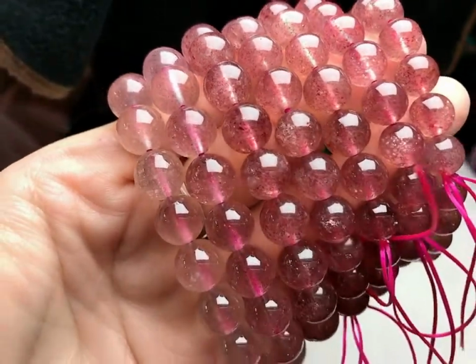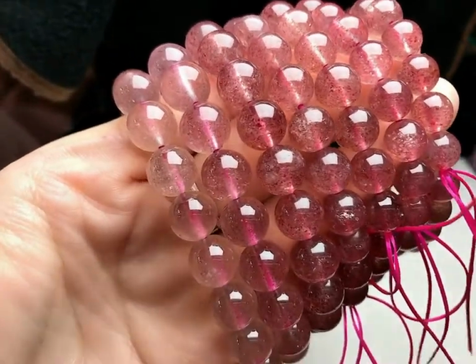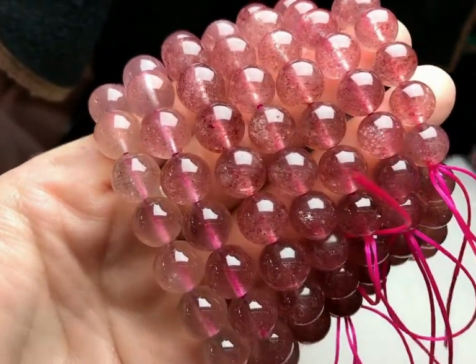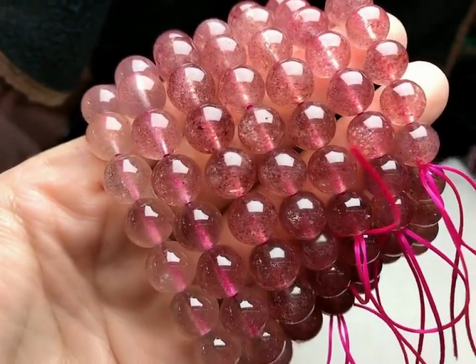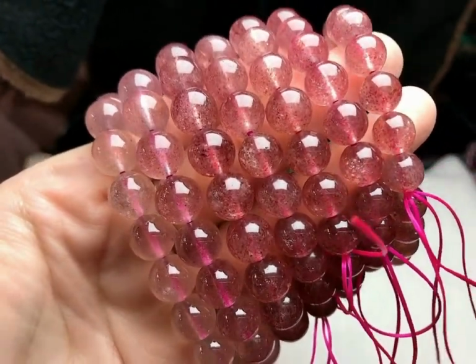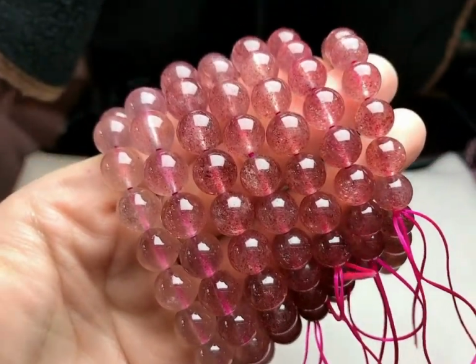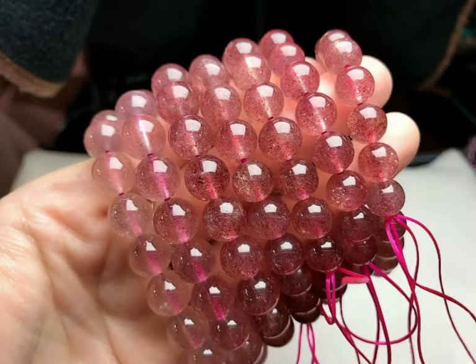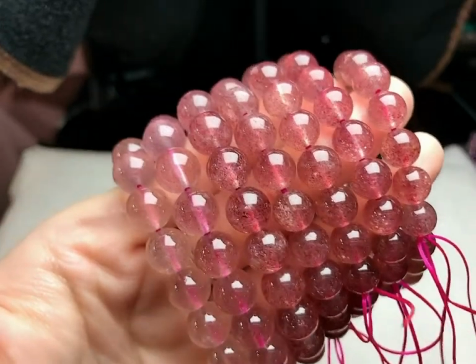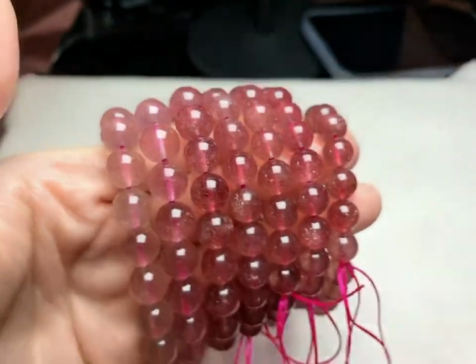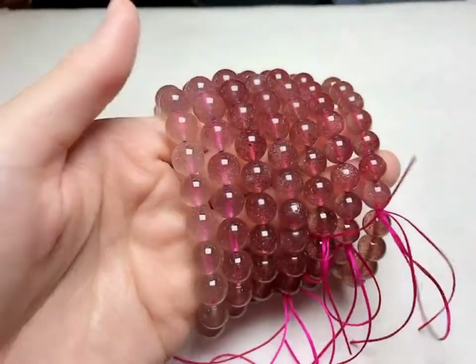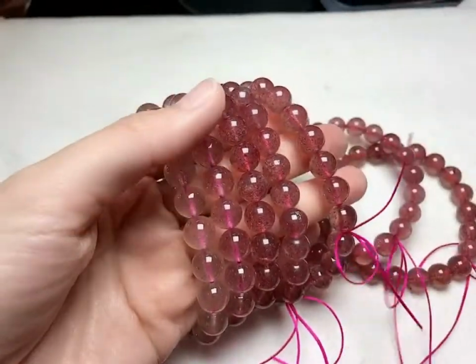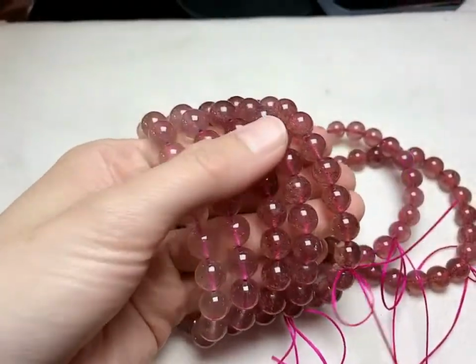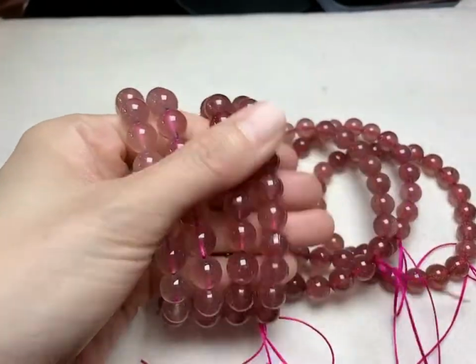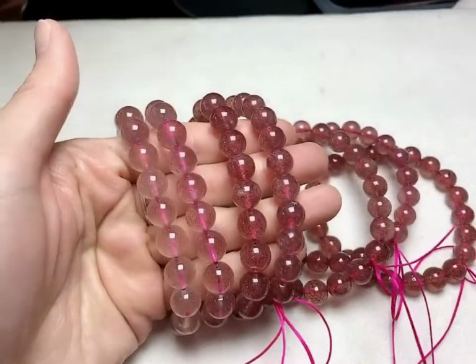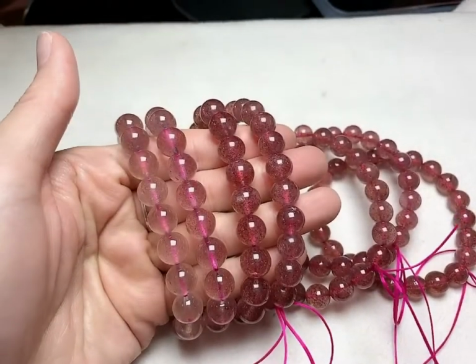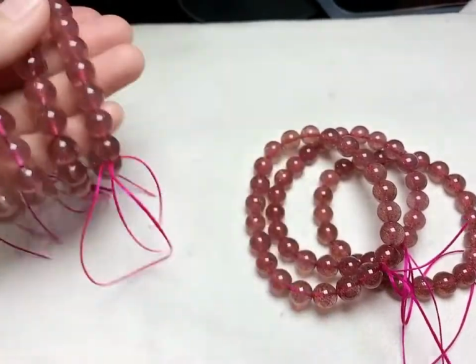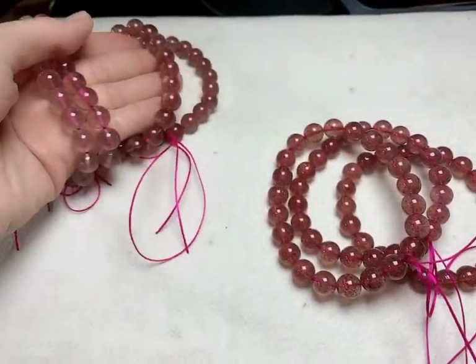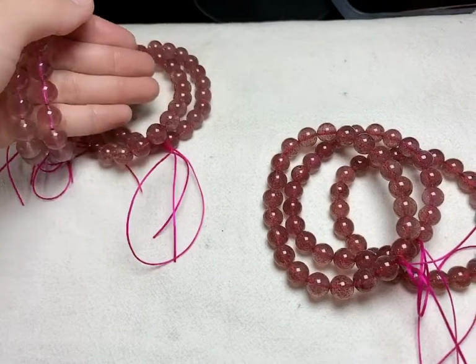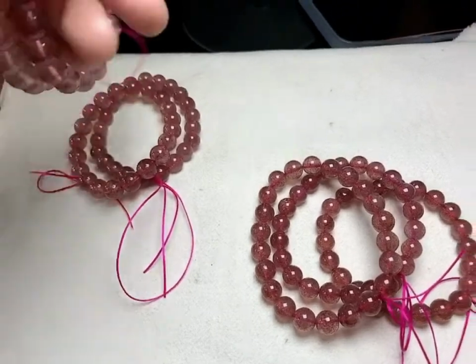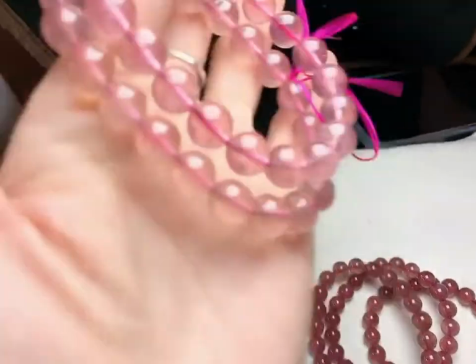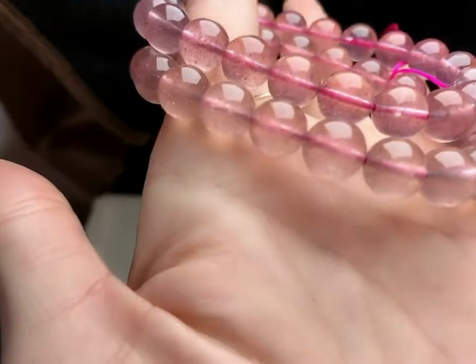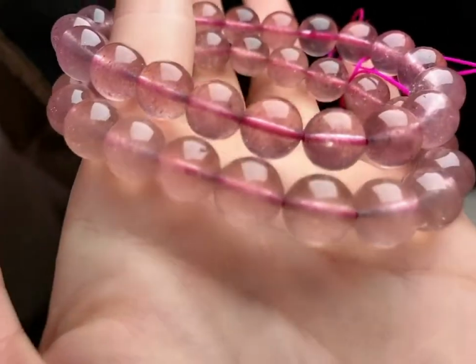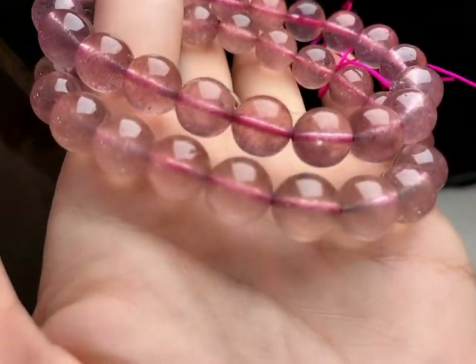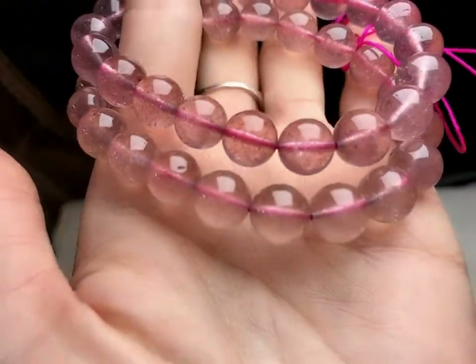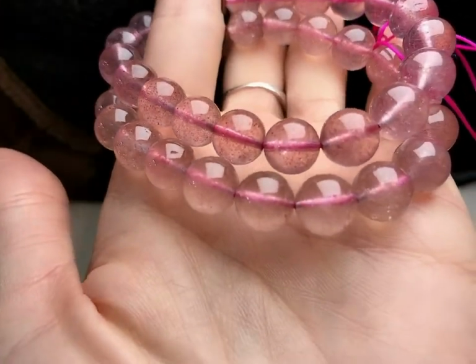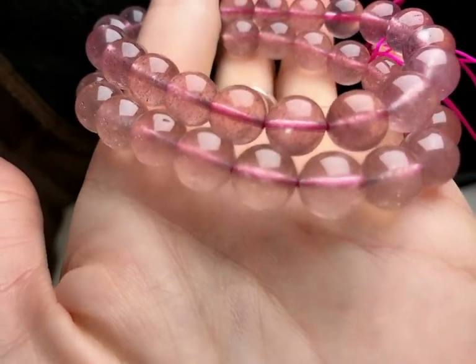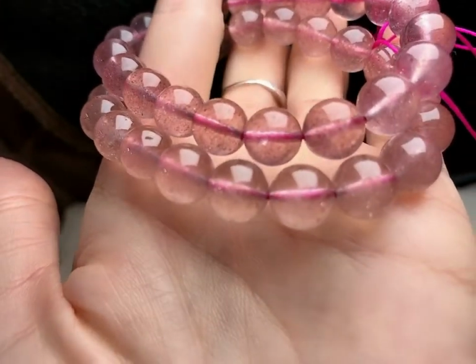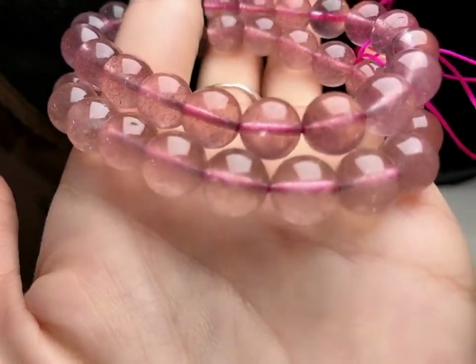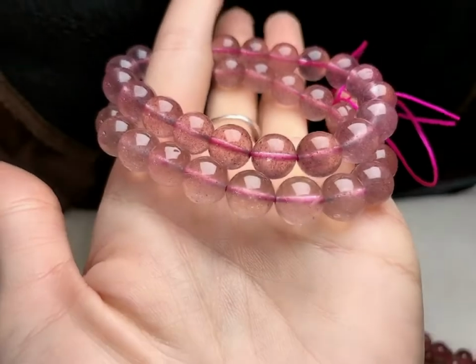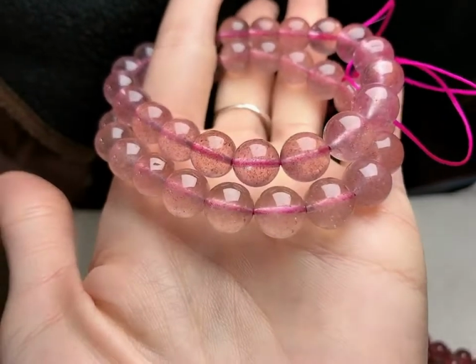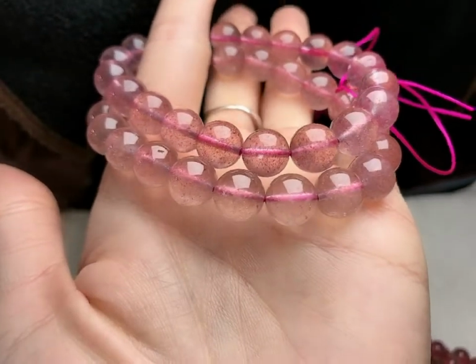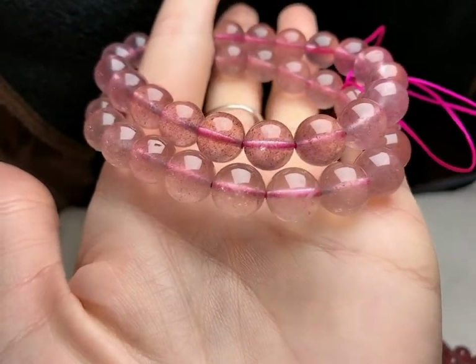Normal grade is with clear clarity but not really red, and fewer minerals inside.